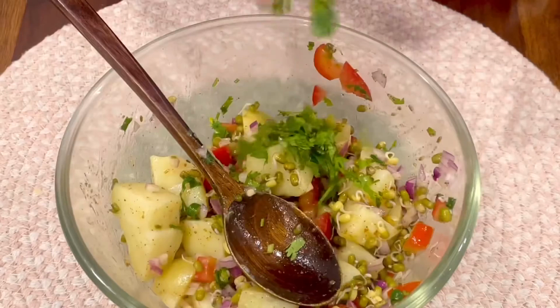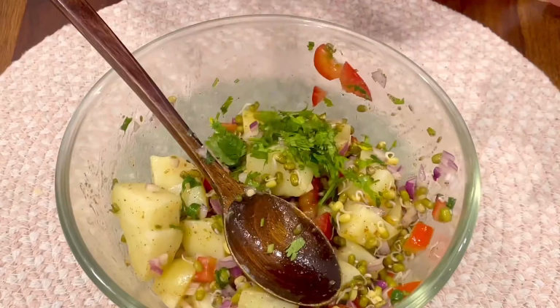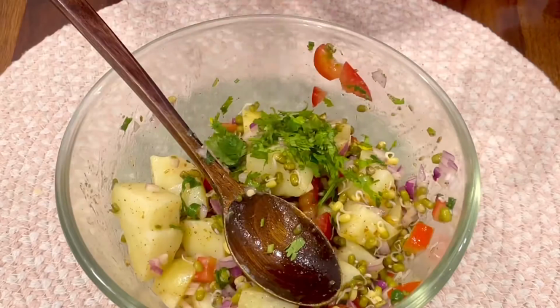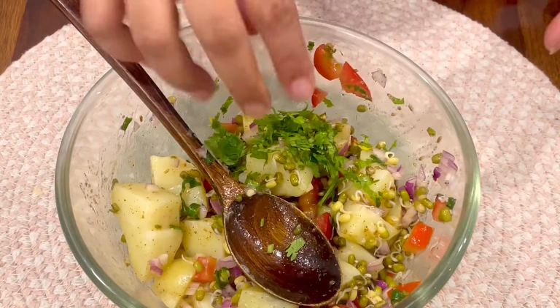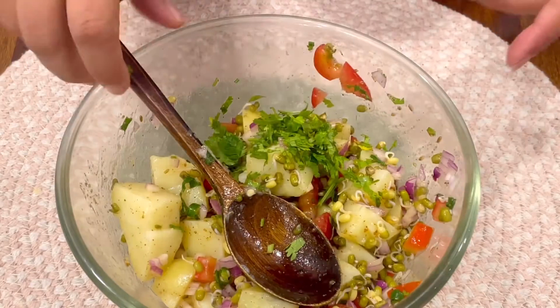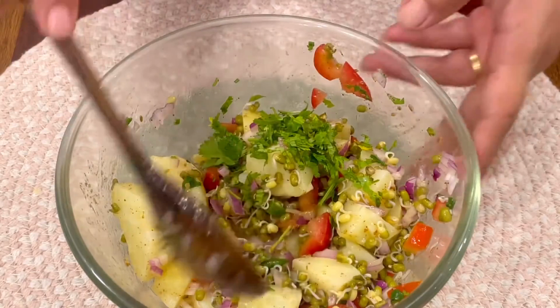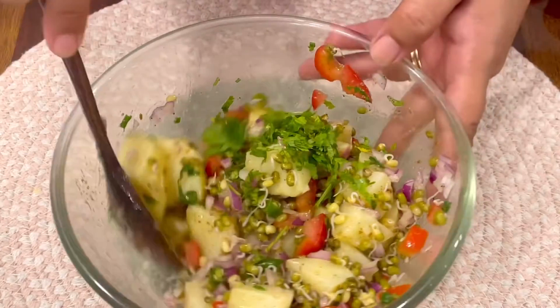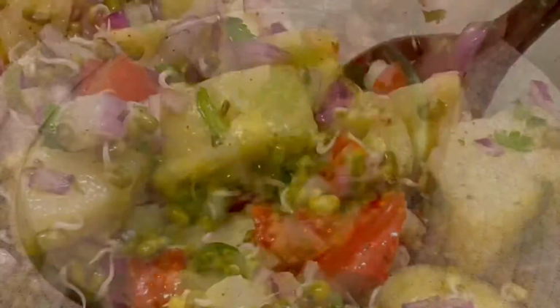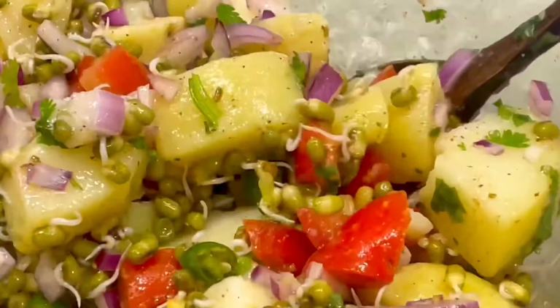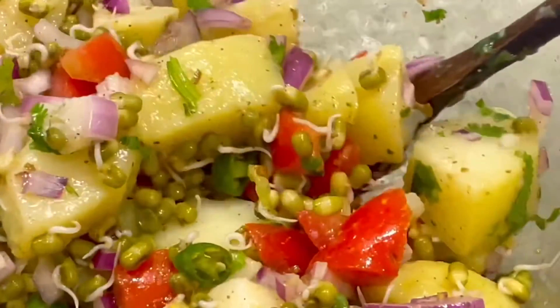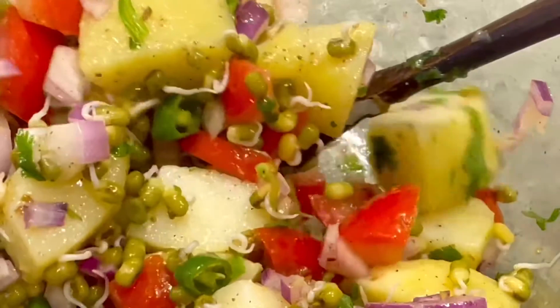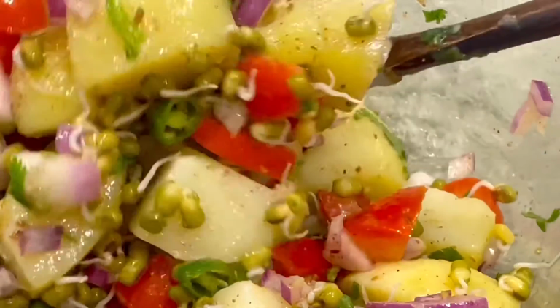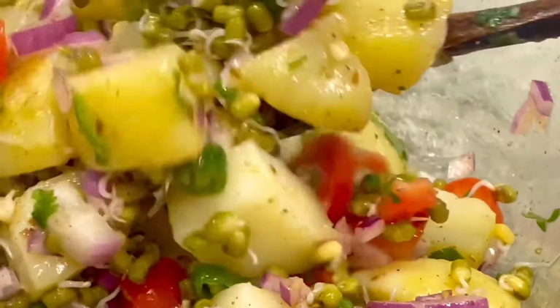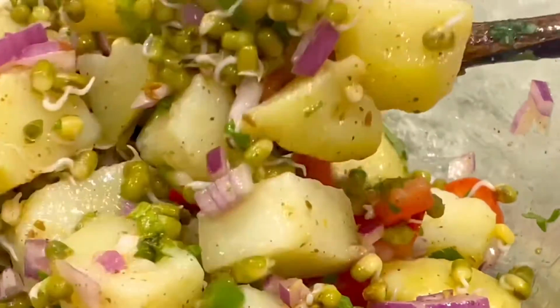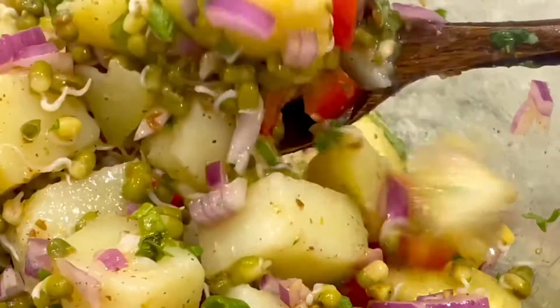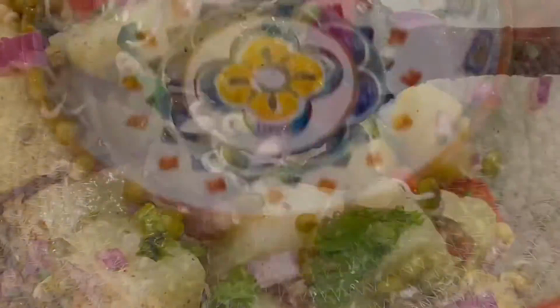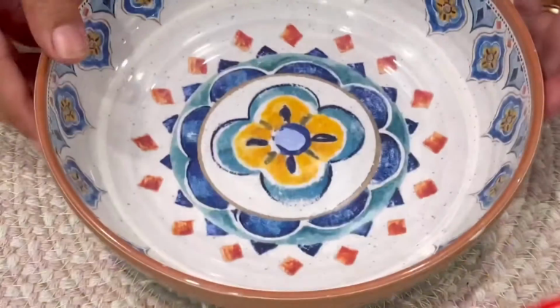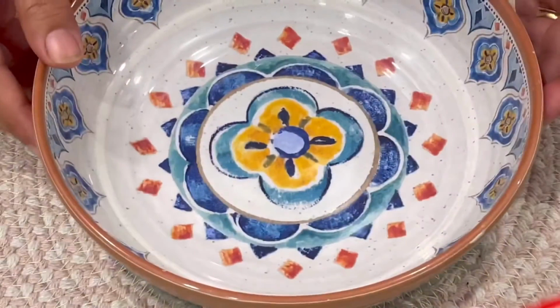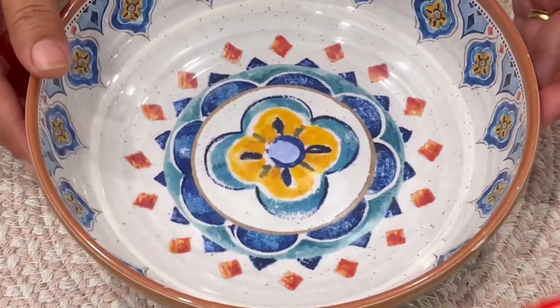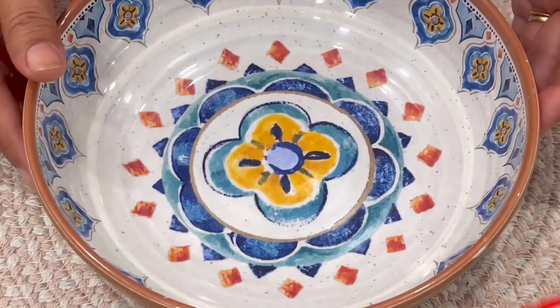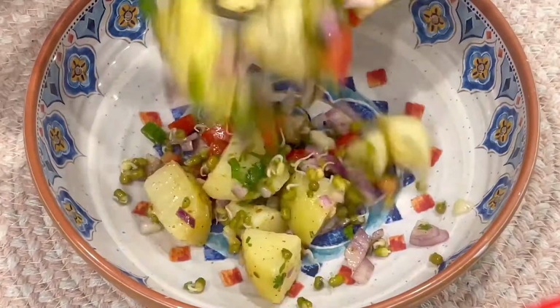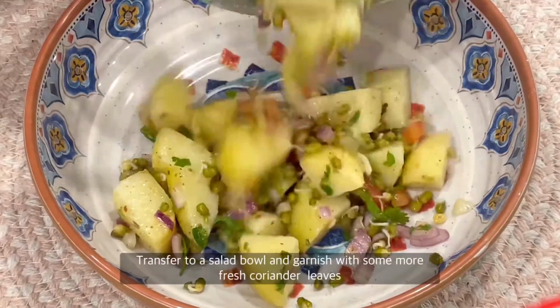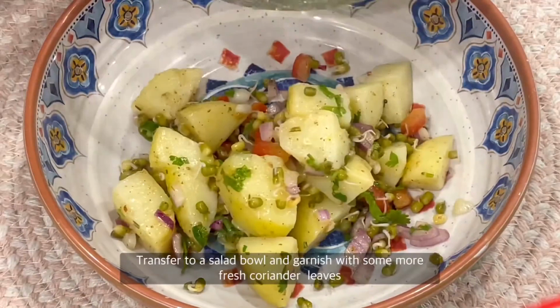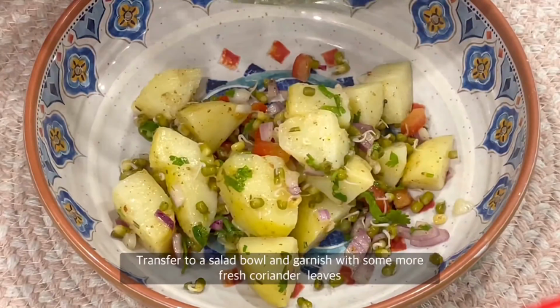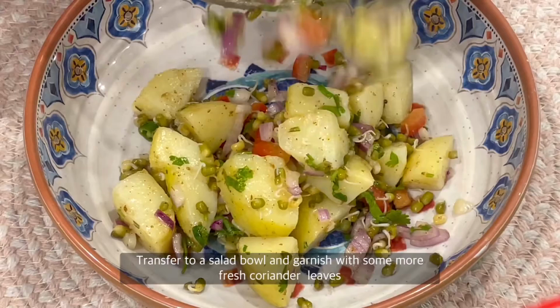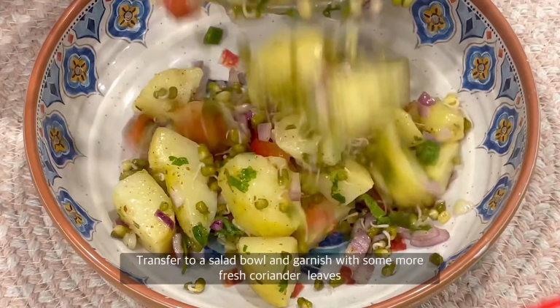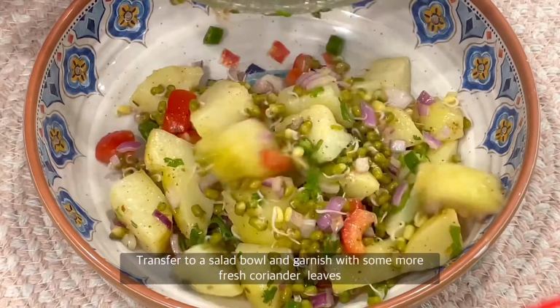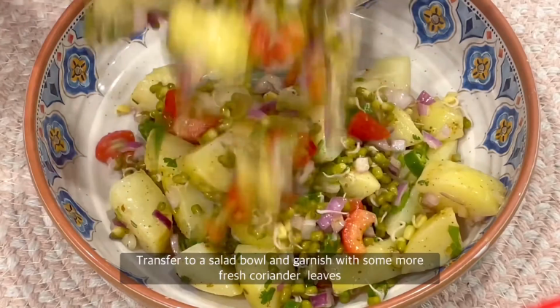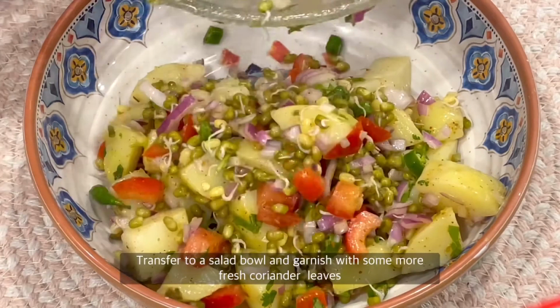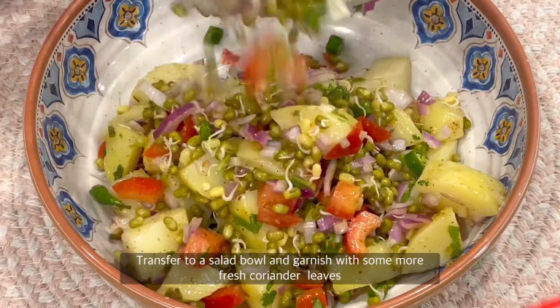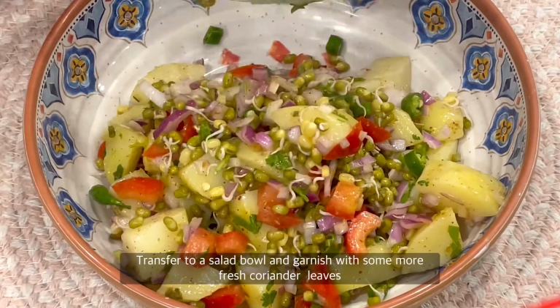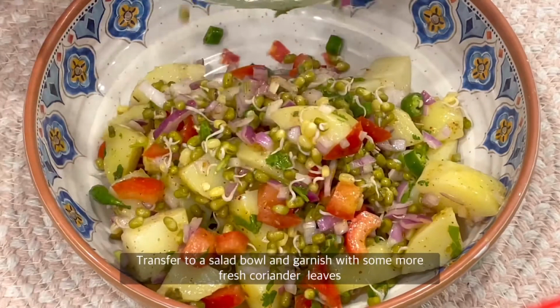Add fresh coriander leaves and your super salad is ready. This is so tempting. Let's transfer it into your favorite bowl. This salad is special because it keeps you full for a long time.